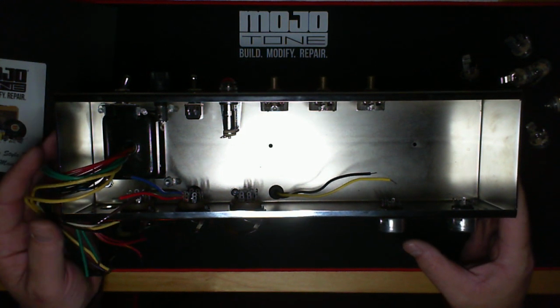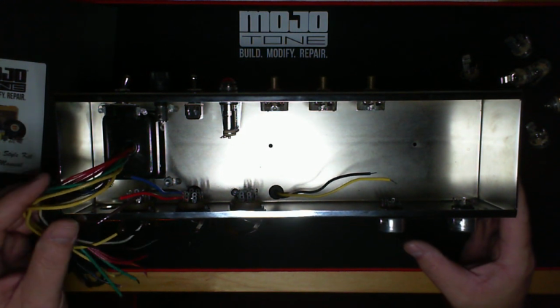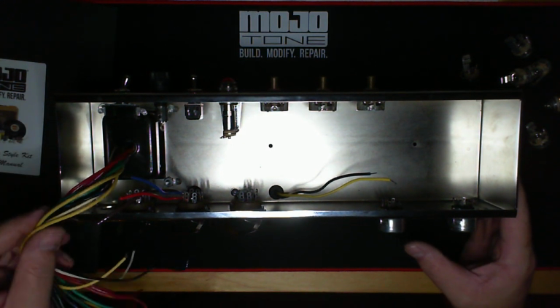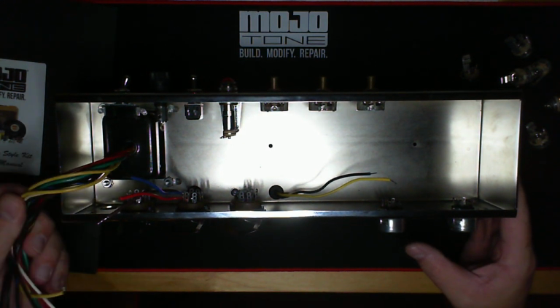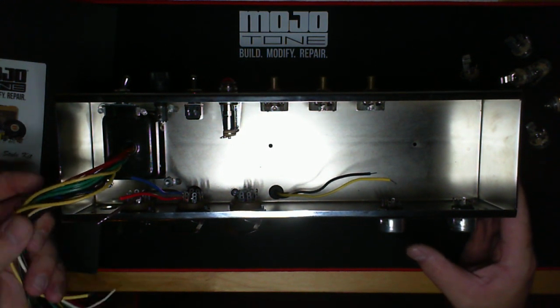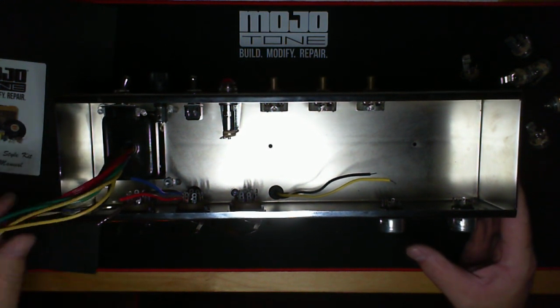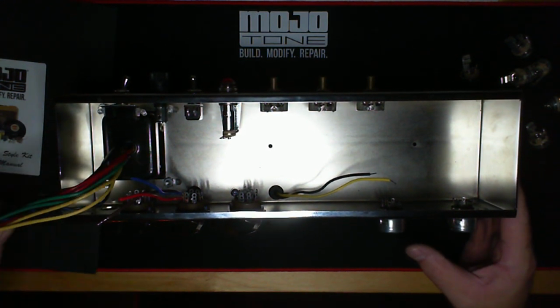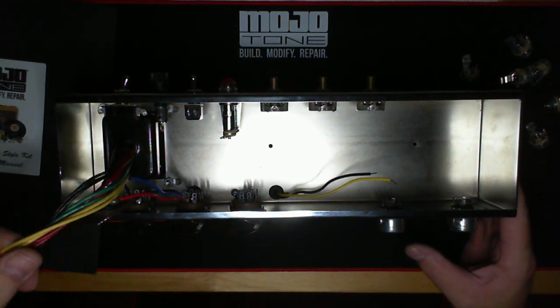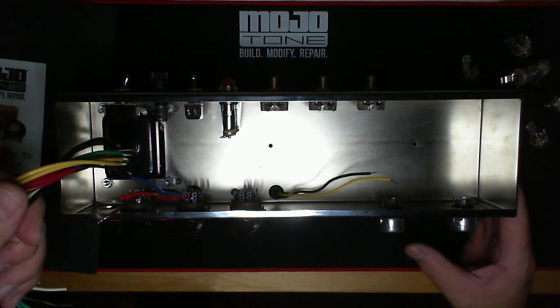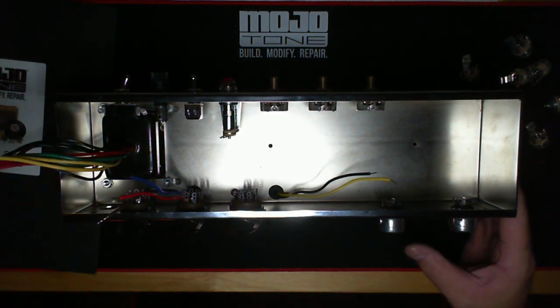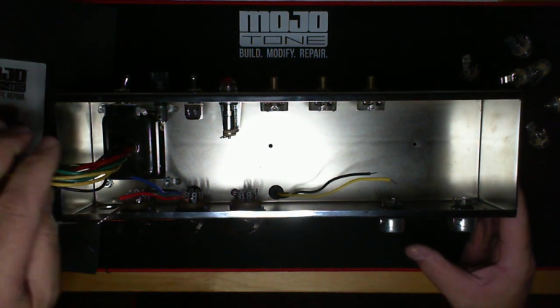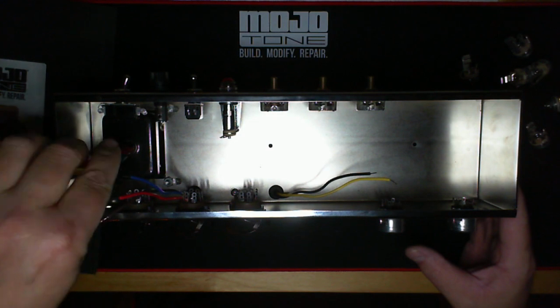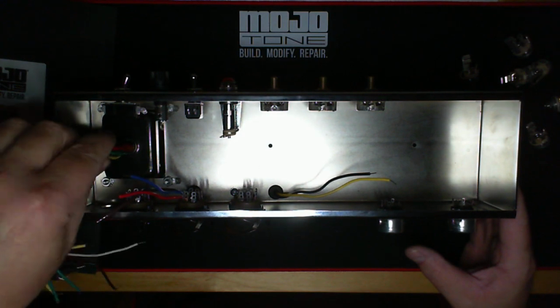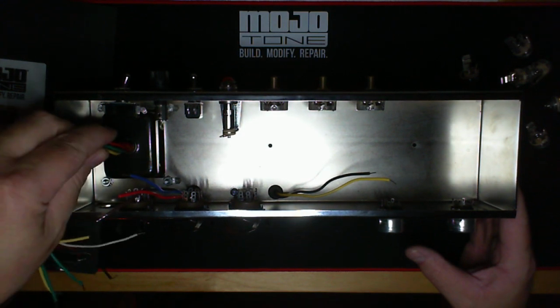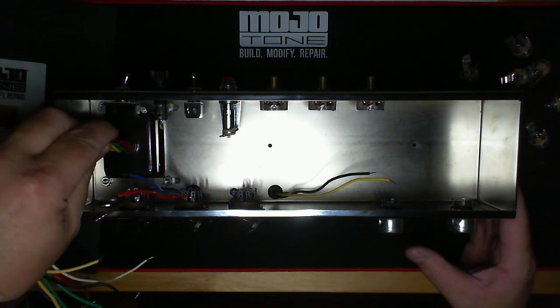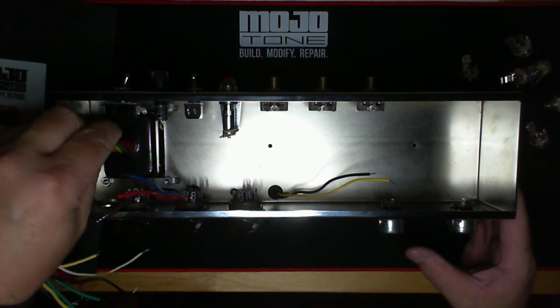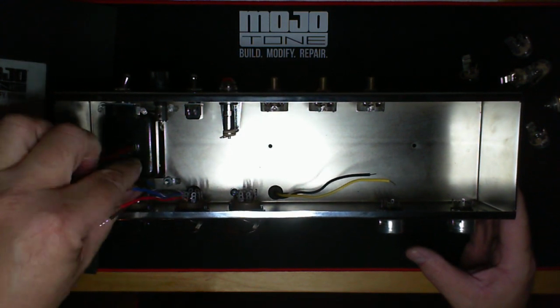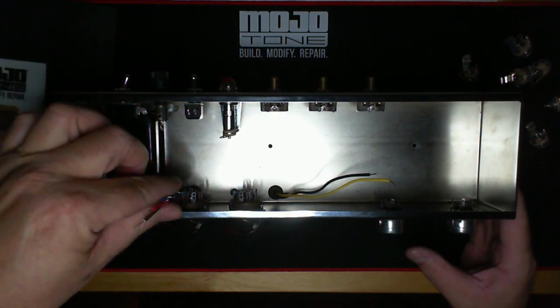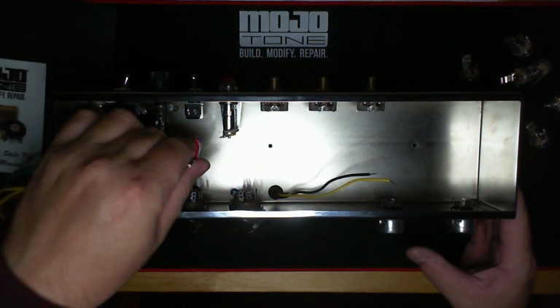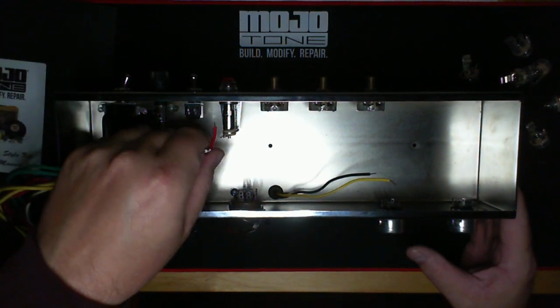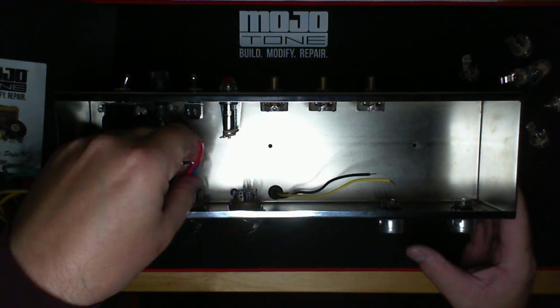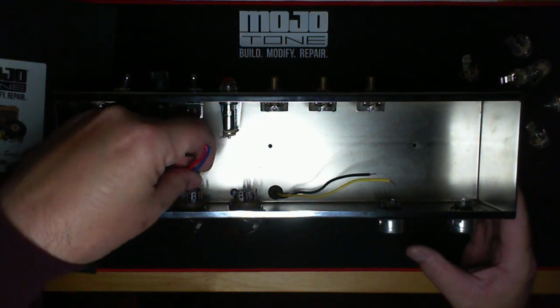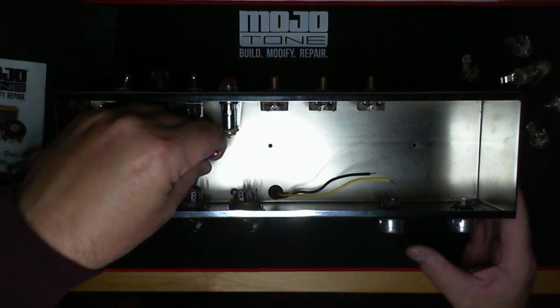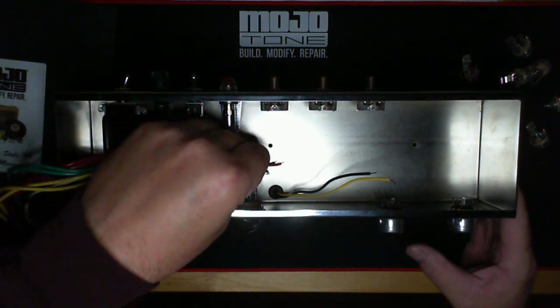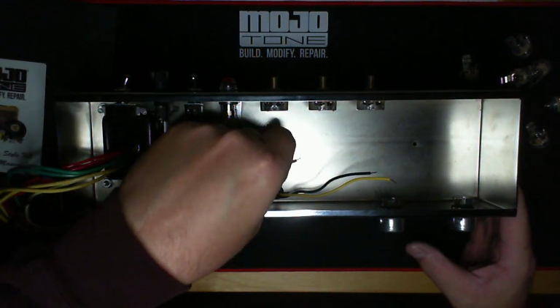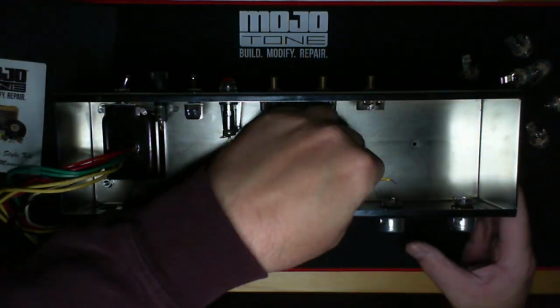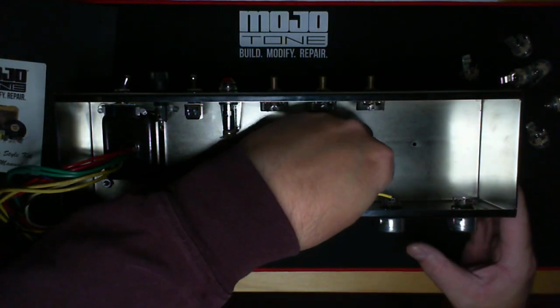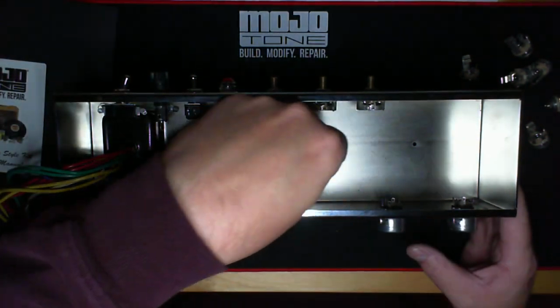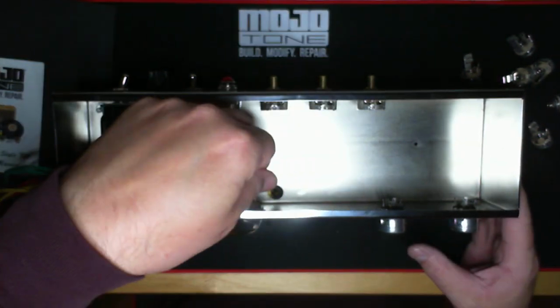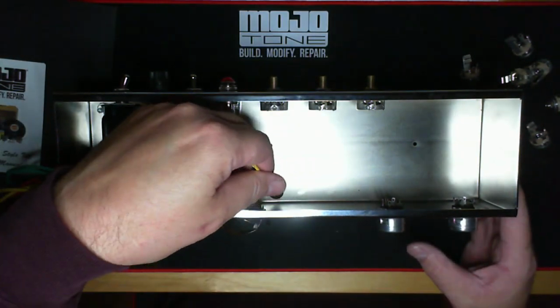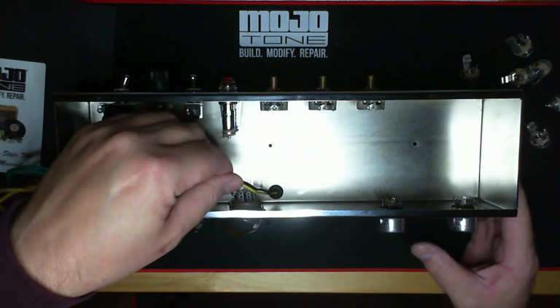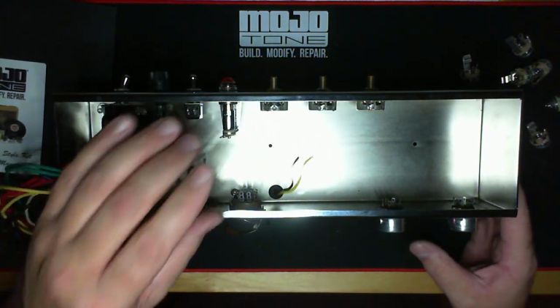Hey, Majortonians. We're back. All I'm going to do with this video is describe the wires that are coming out of the mechanical chassis right here in a brief little five-minute lecture.